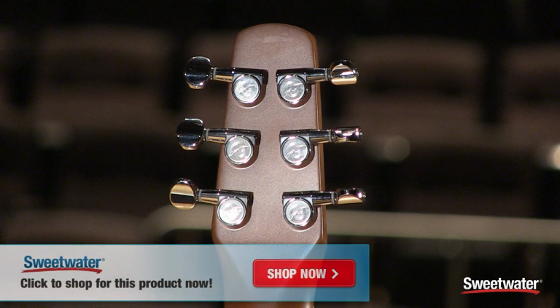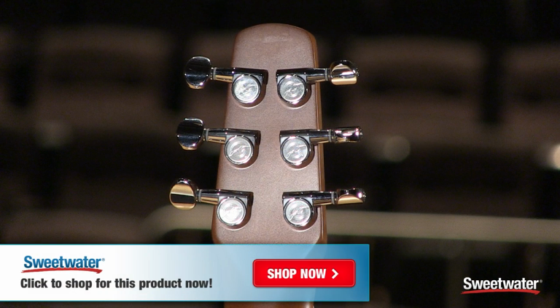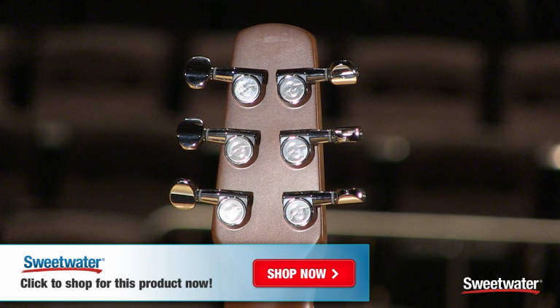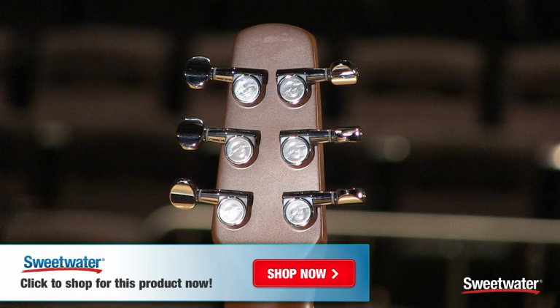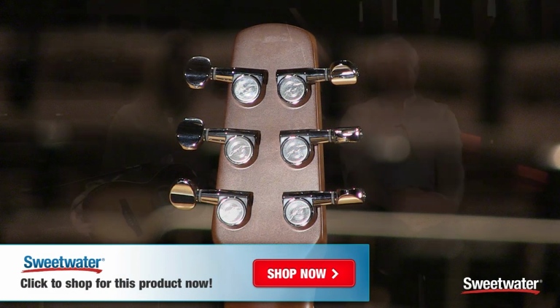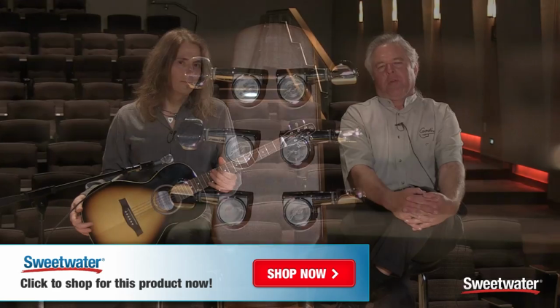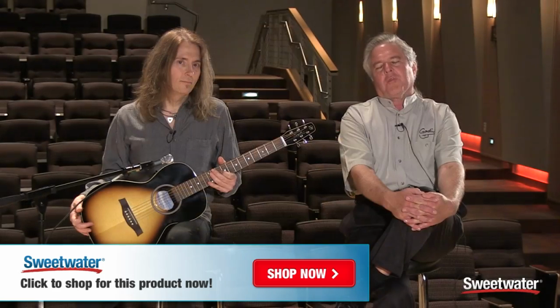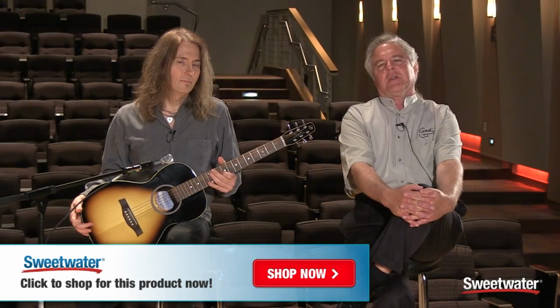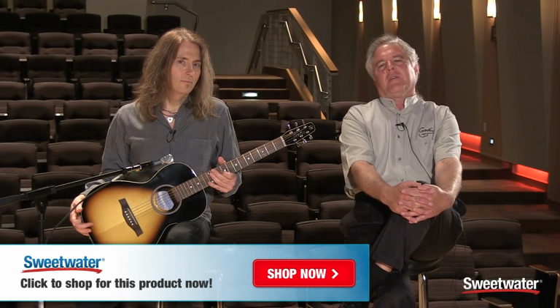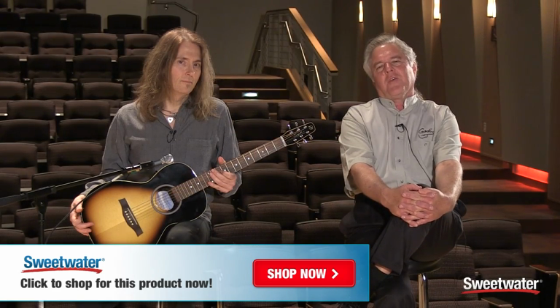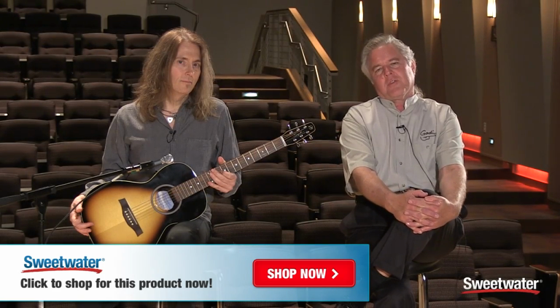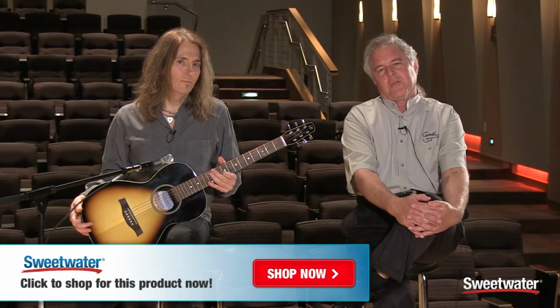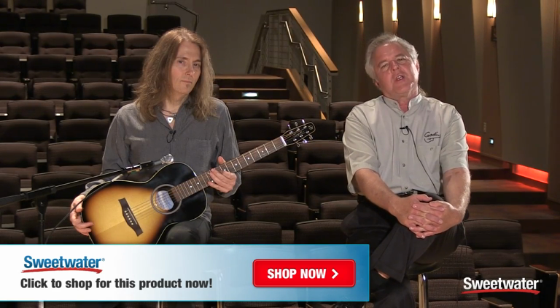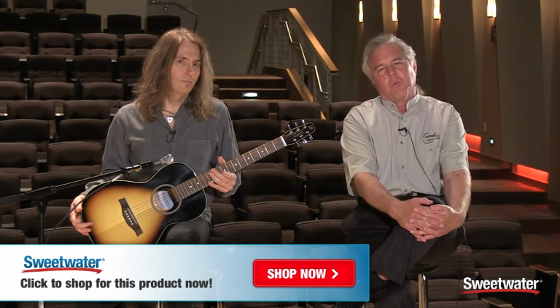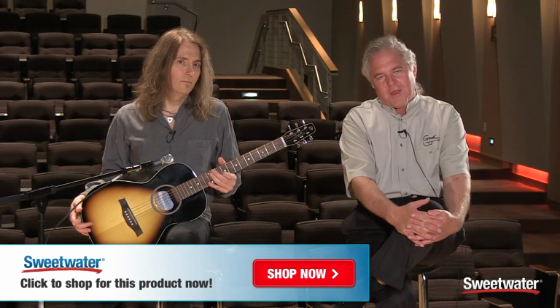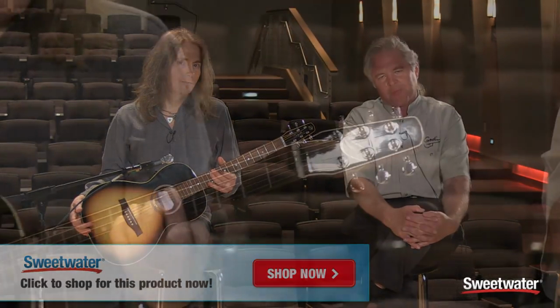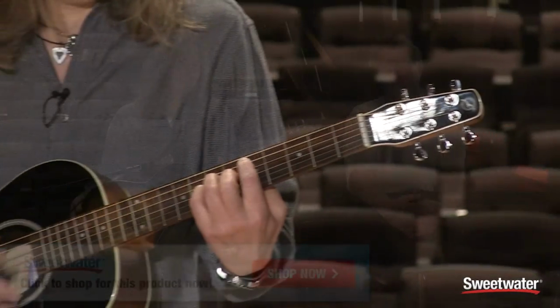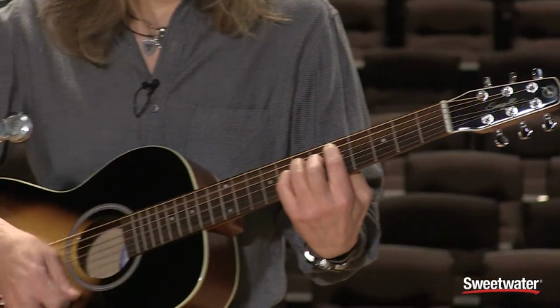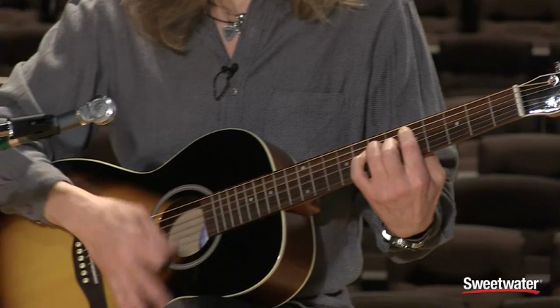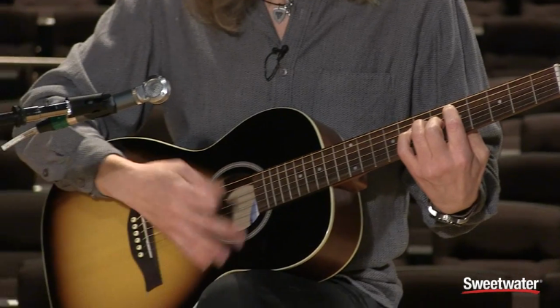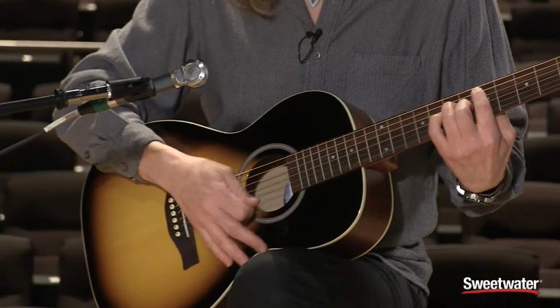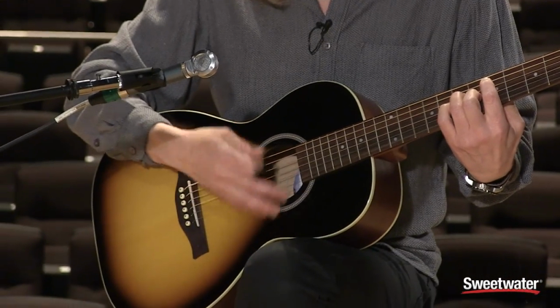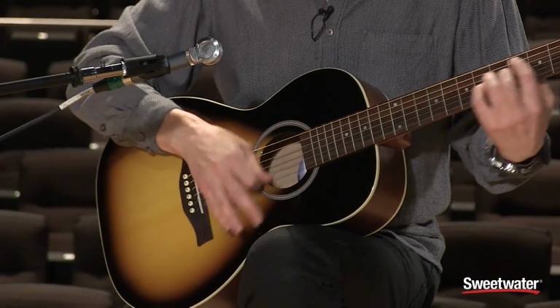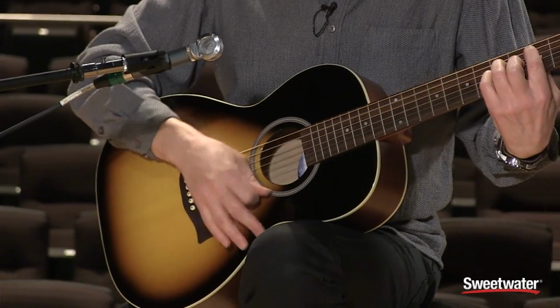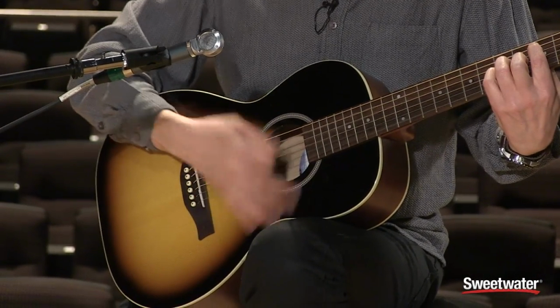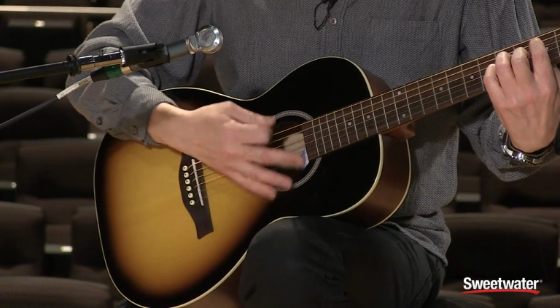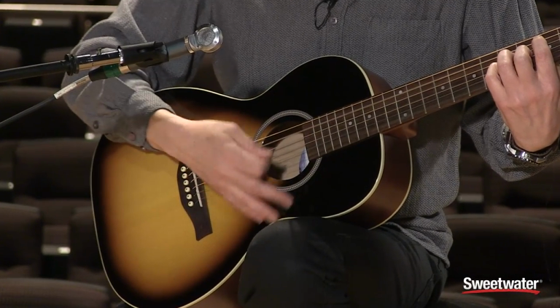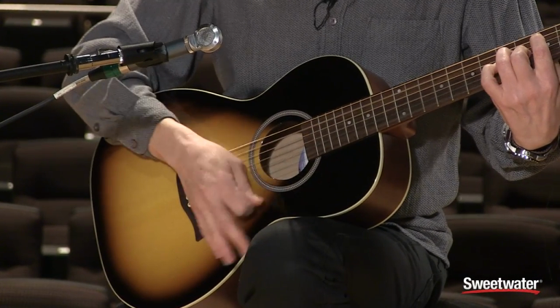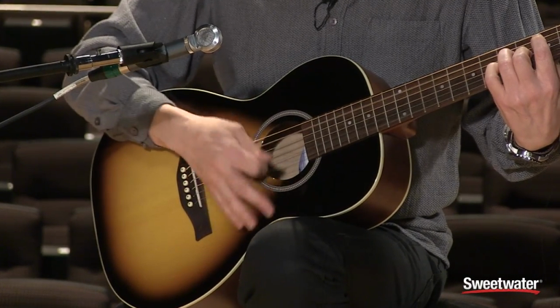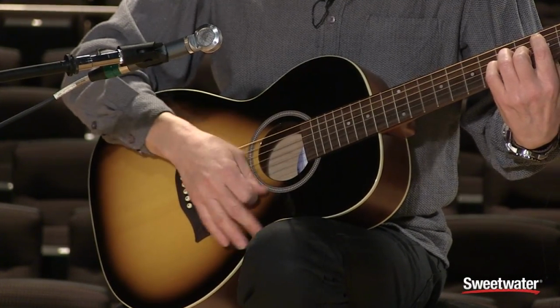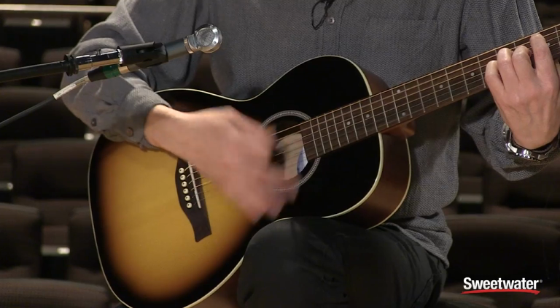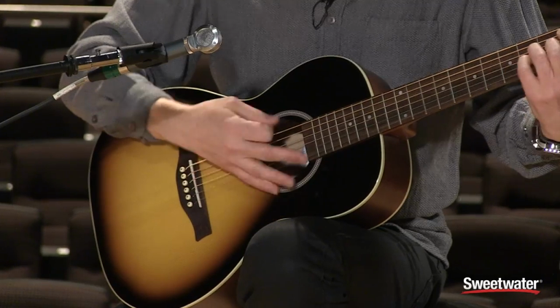It sounds great. It's great value. For more information, you can contact your favorite sales engineer at Sweetwater Sound. Thanks for listening. Thank you.